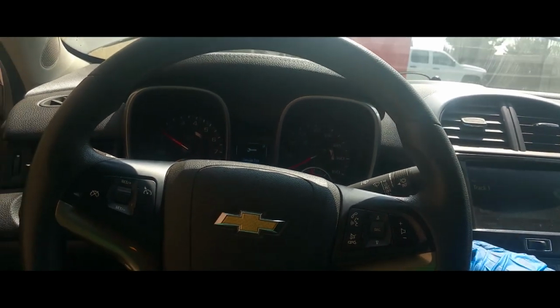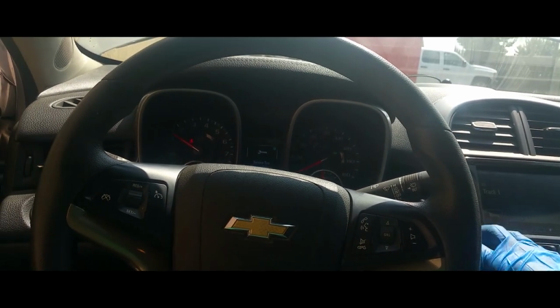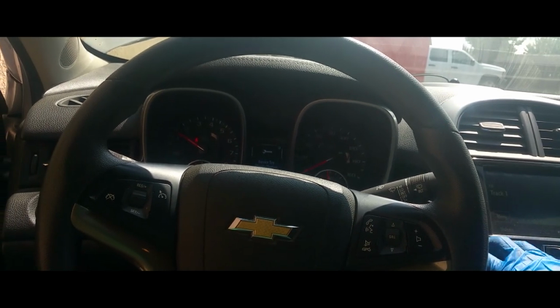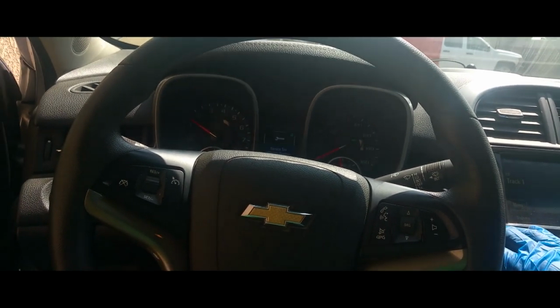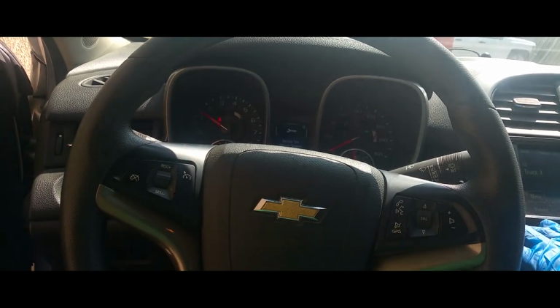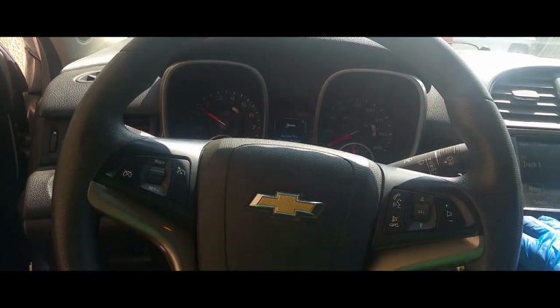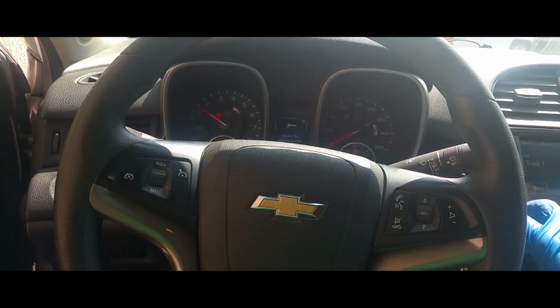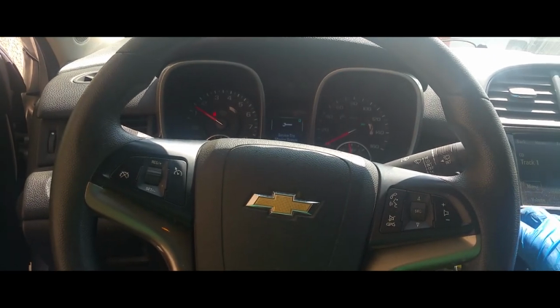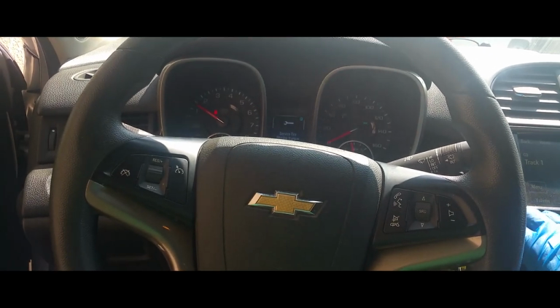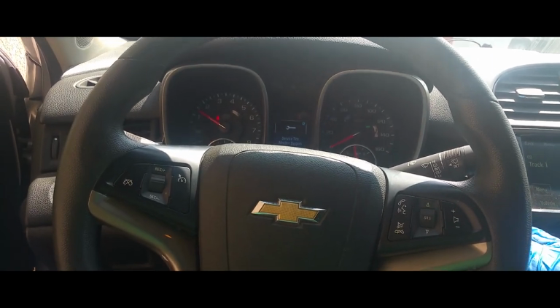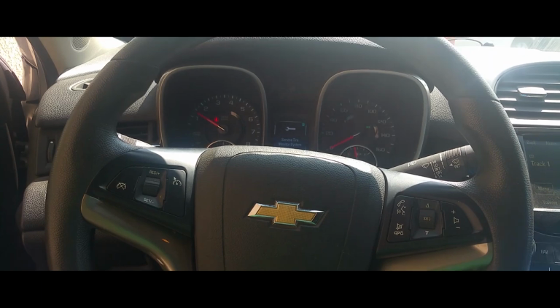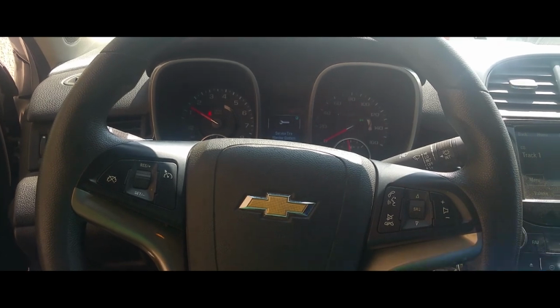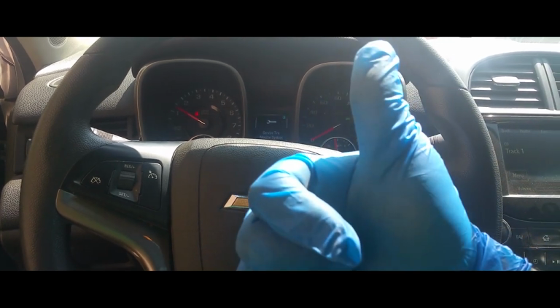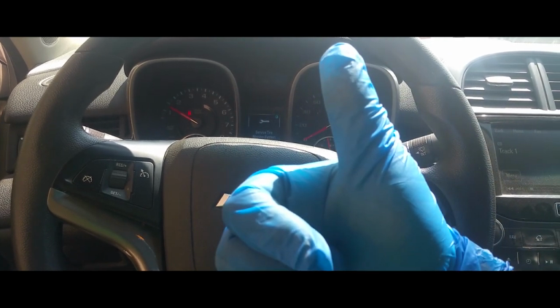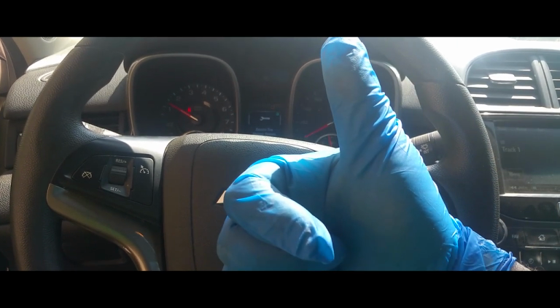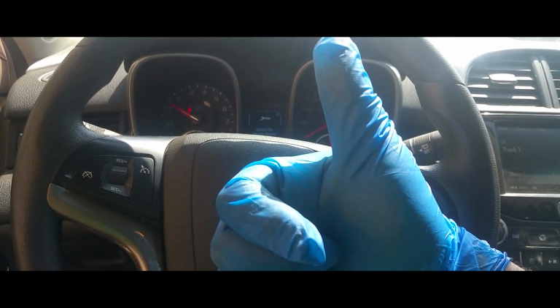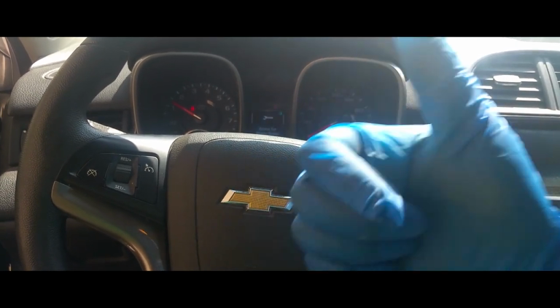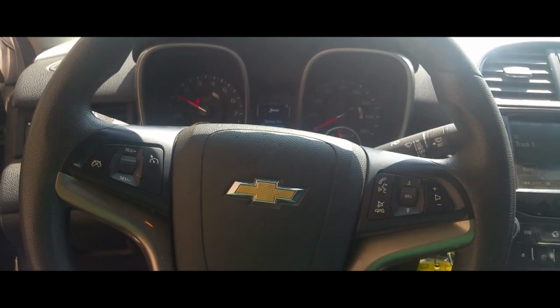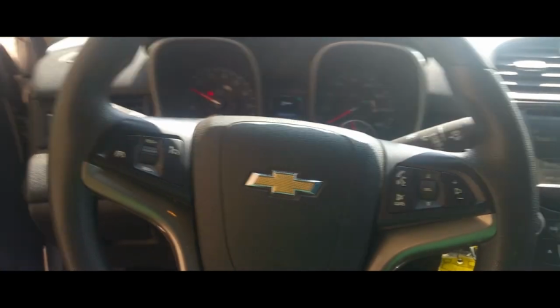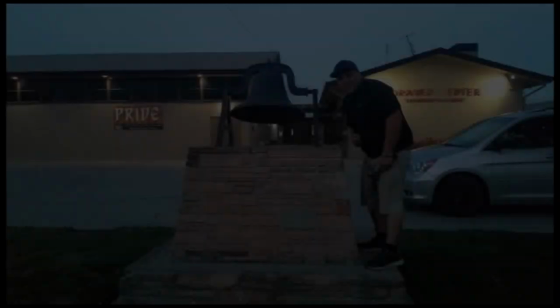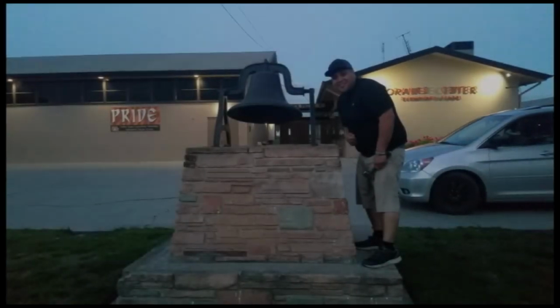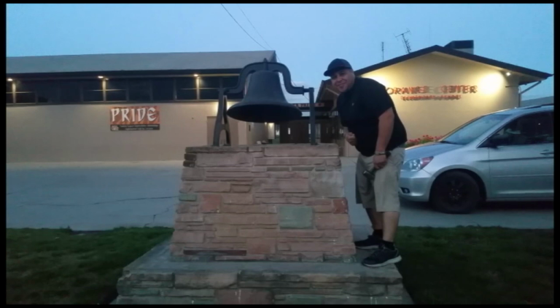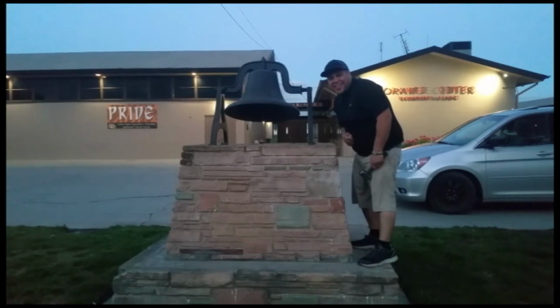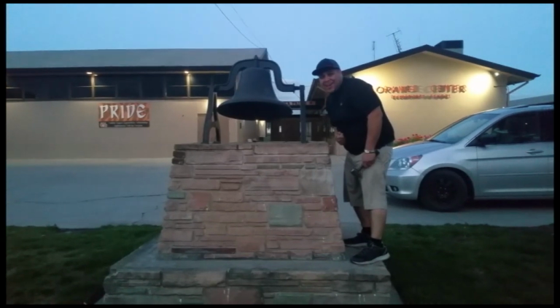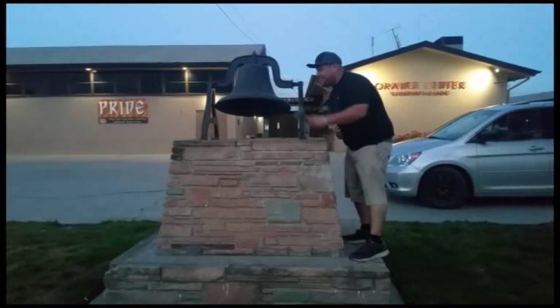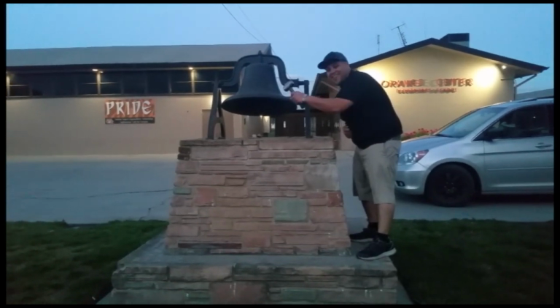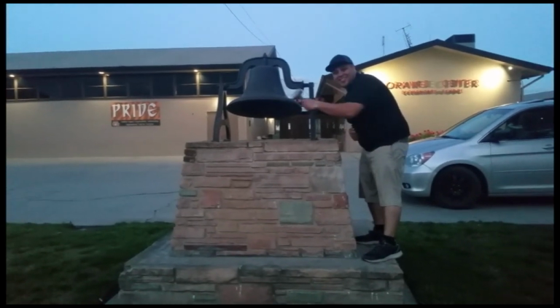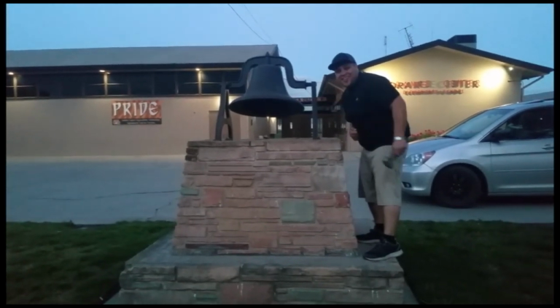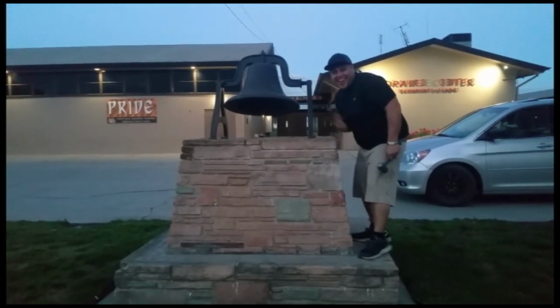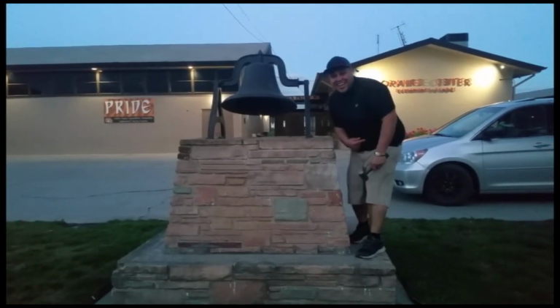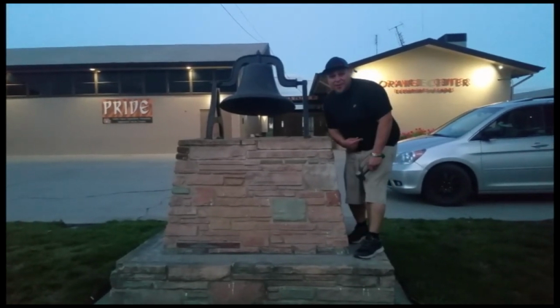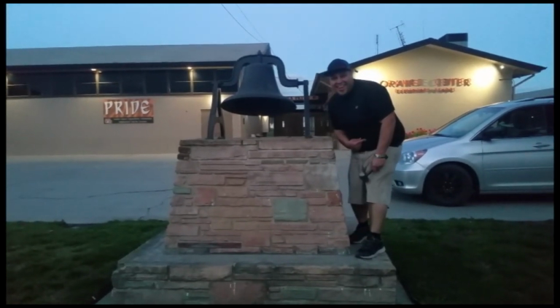Anyways, thank you for watching, please like and subscribe. Don't forget to hit that bell. Let's get out of here before we get kicked out.